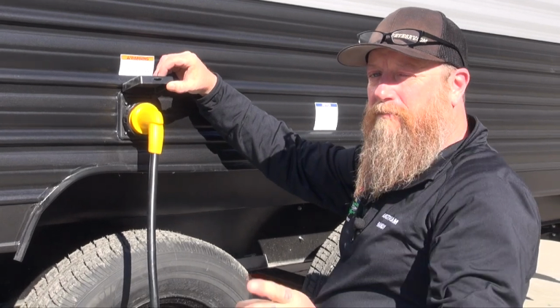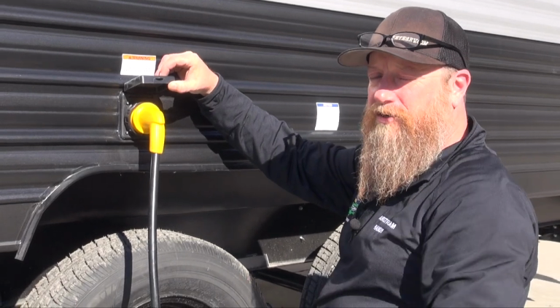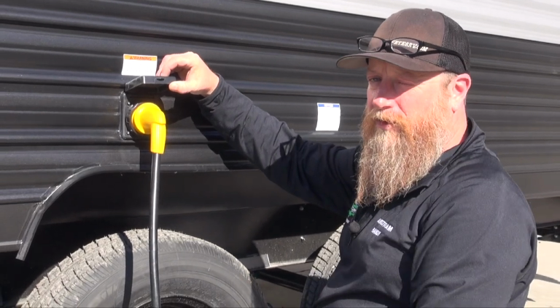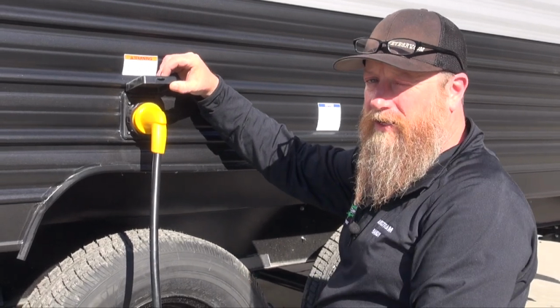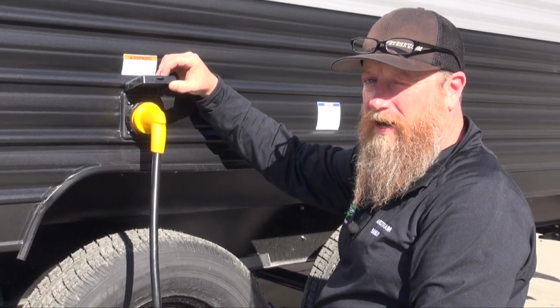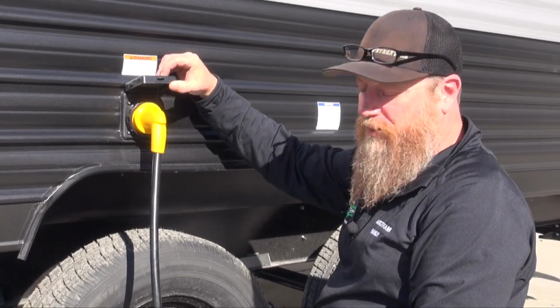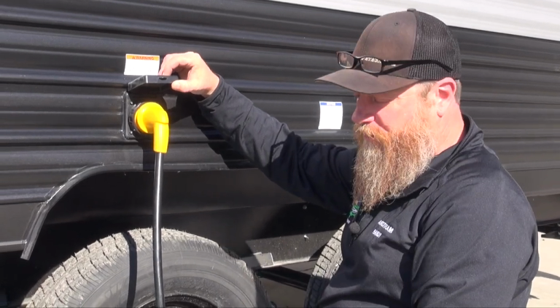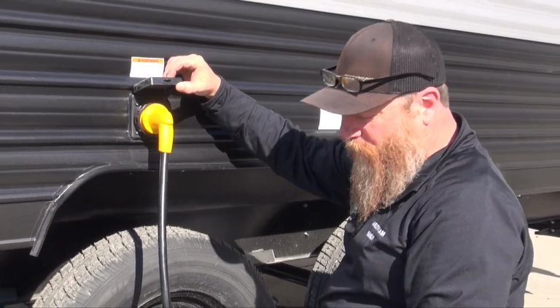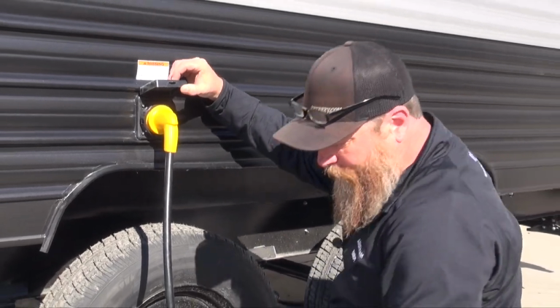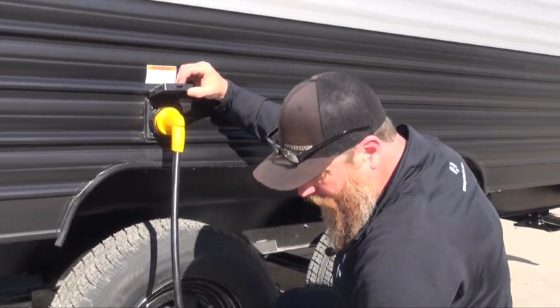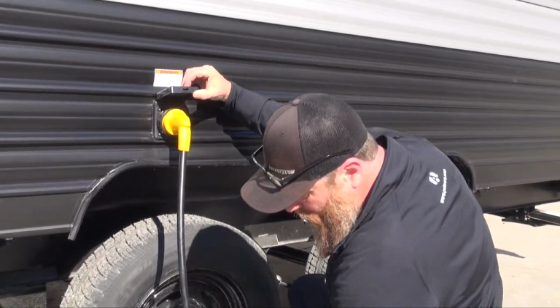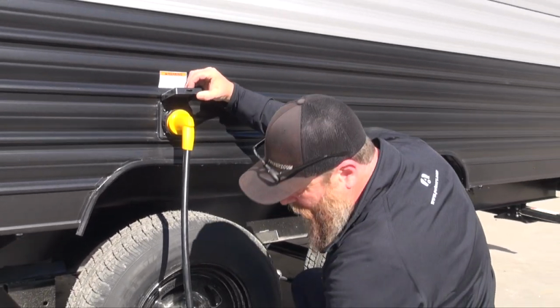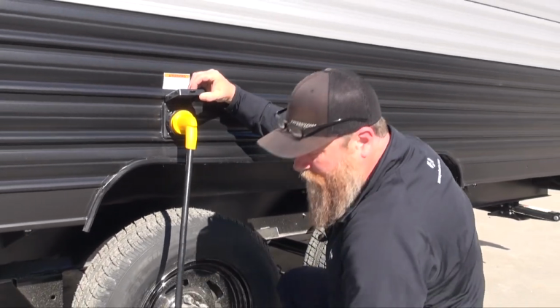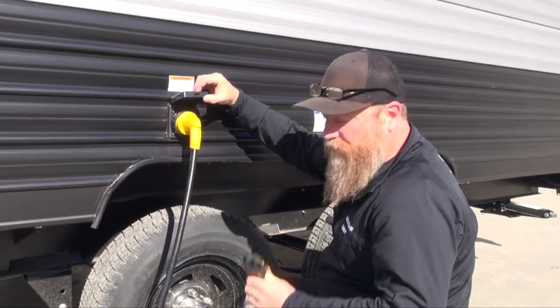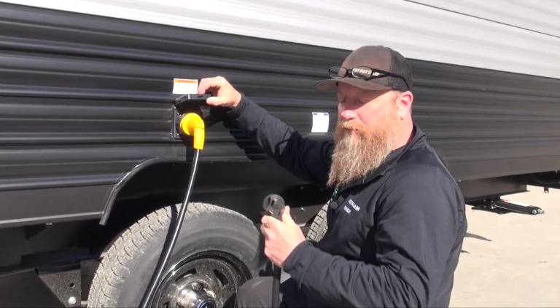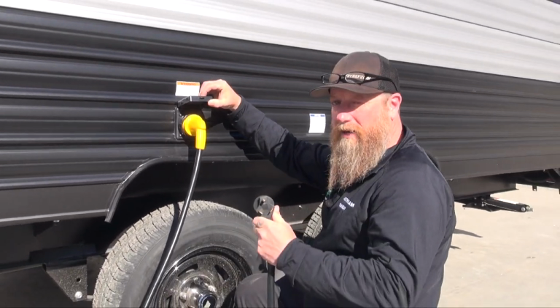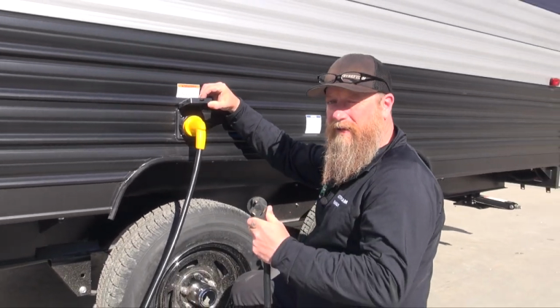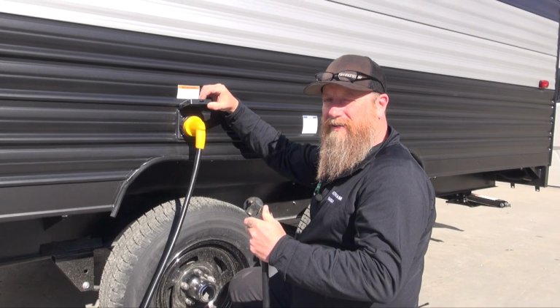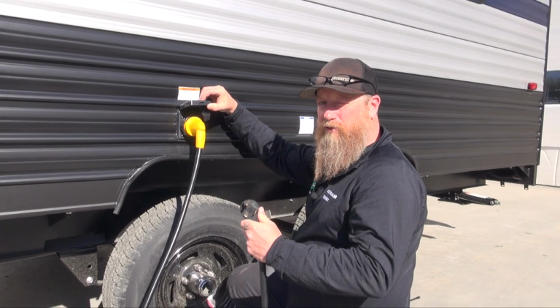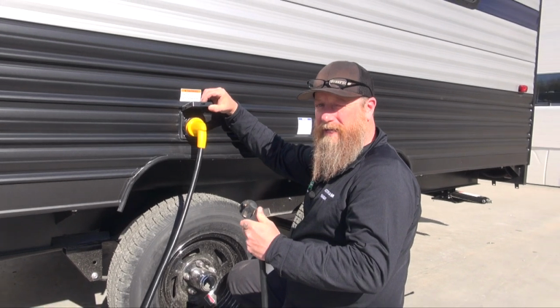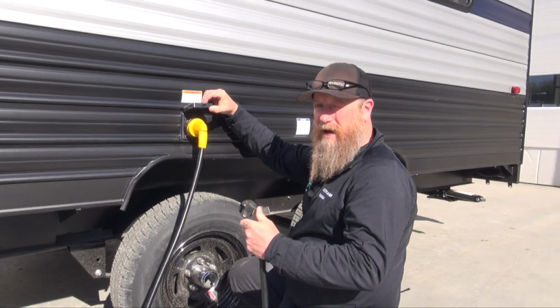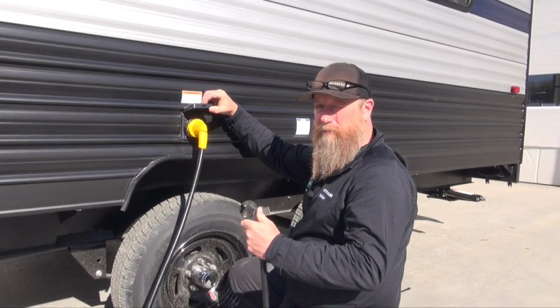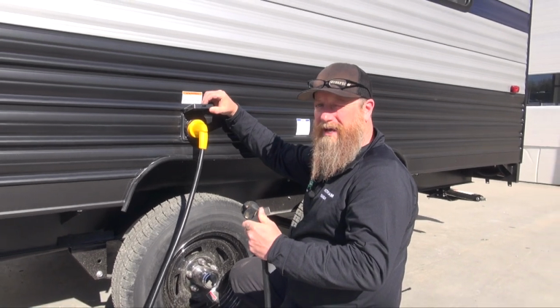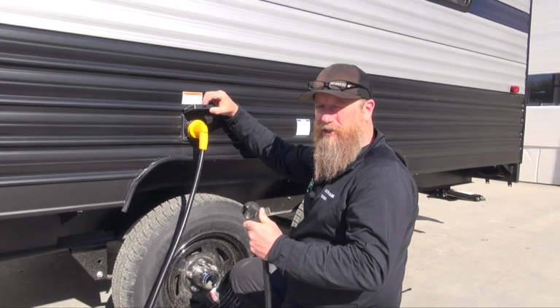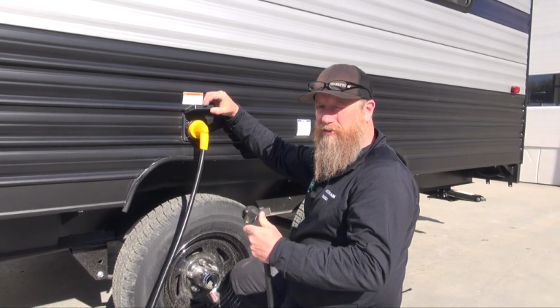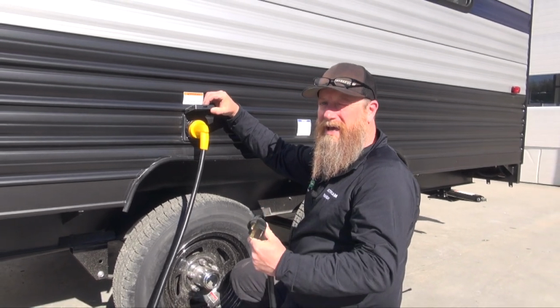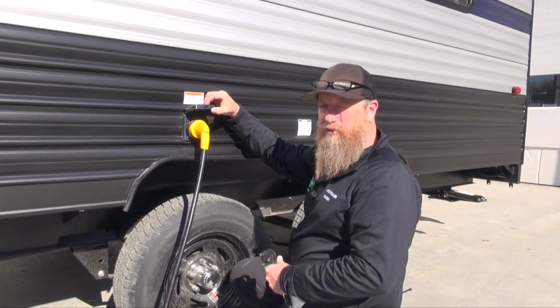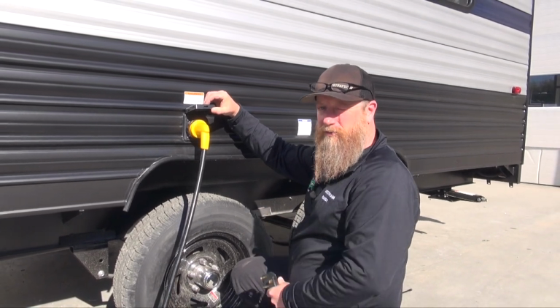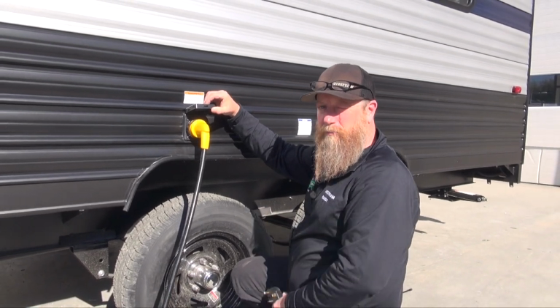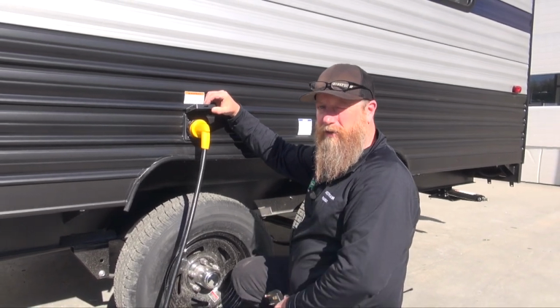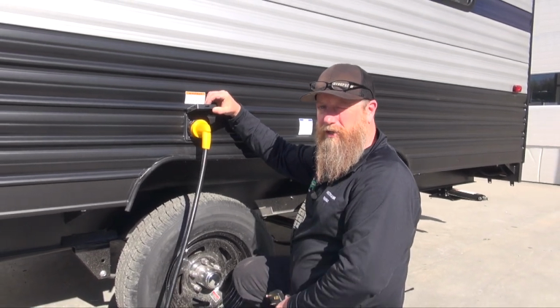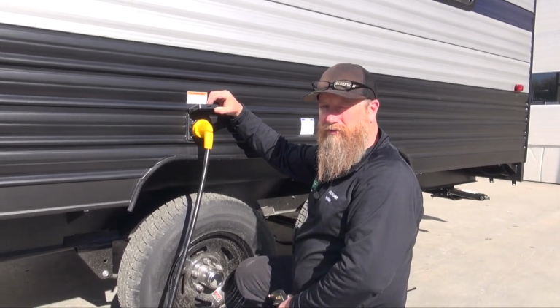Make sure if you're running your air conditioner that you are plugged into a 30 amp power supply, not a 20 amp power supply at your house, as you may trip the breaker in your house.